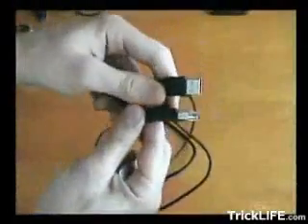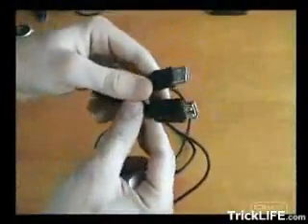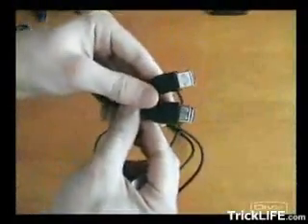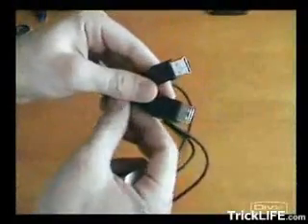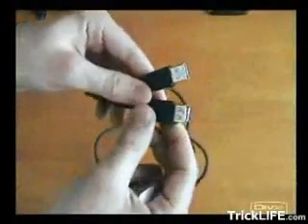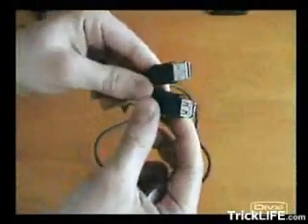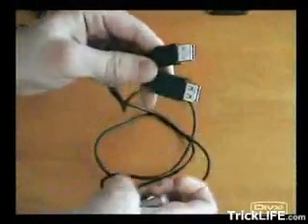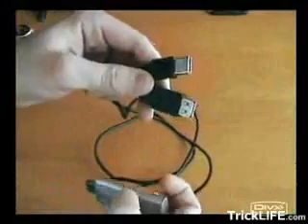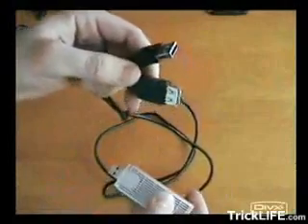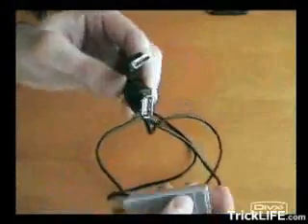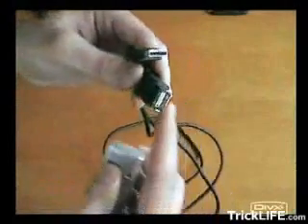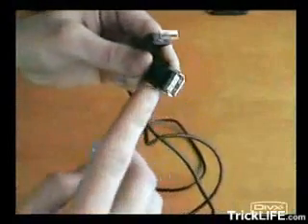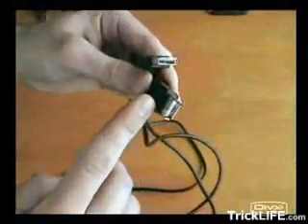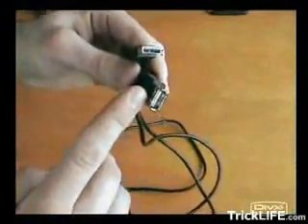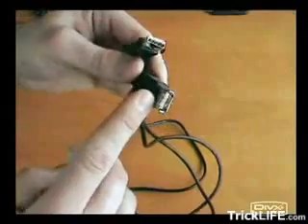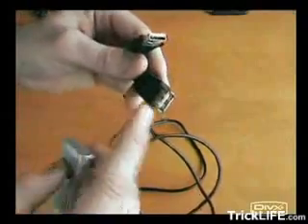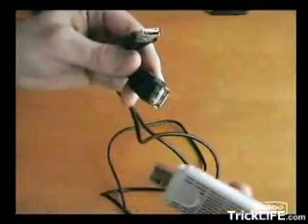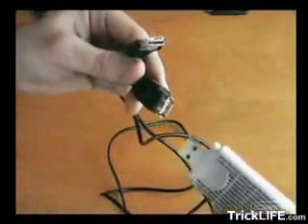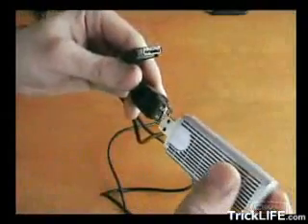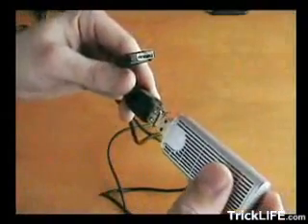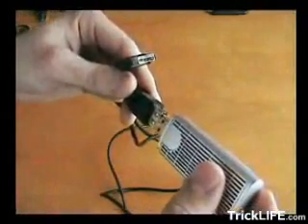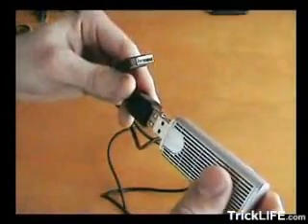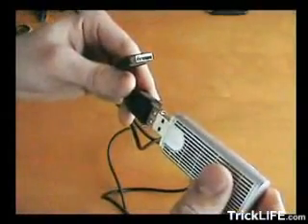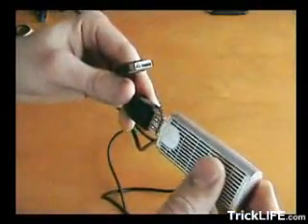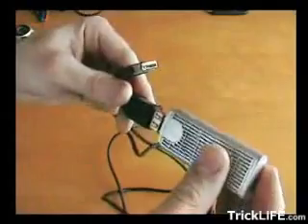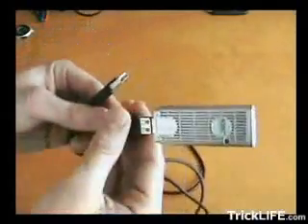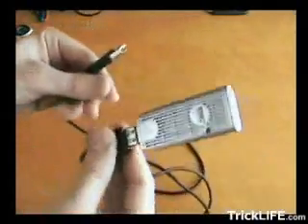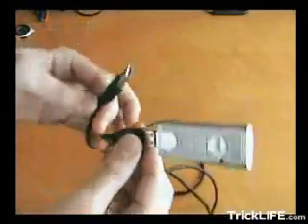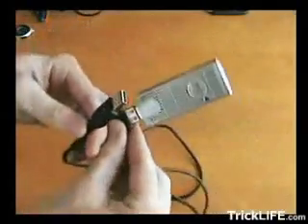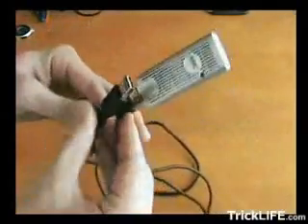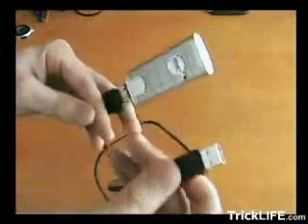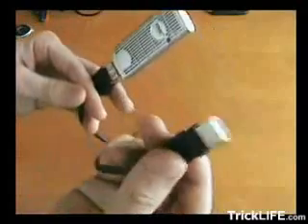Now, you need the USB extension cable. One of the ends must be a female connector — this is where you have to plug in the Wi-Fi adapter. The other end must be a male connector, and you have to plug it into the computer.